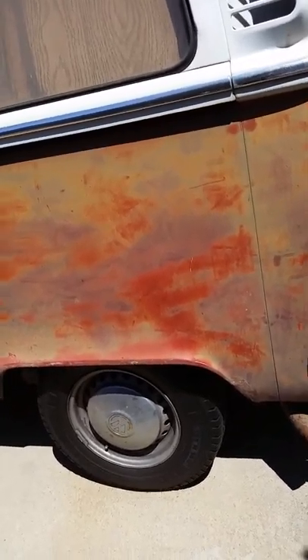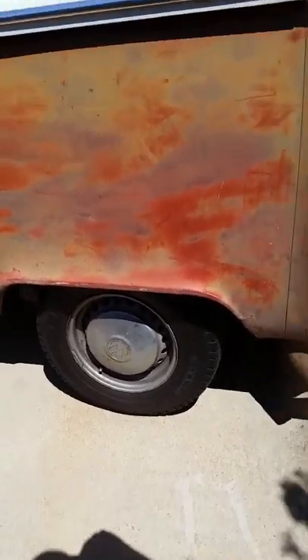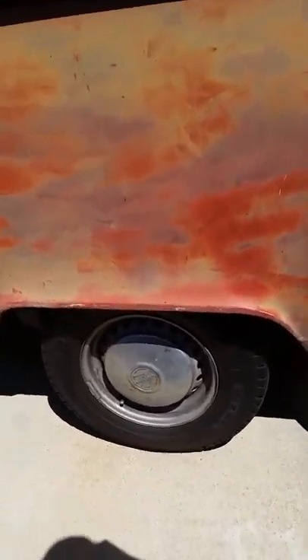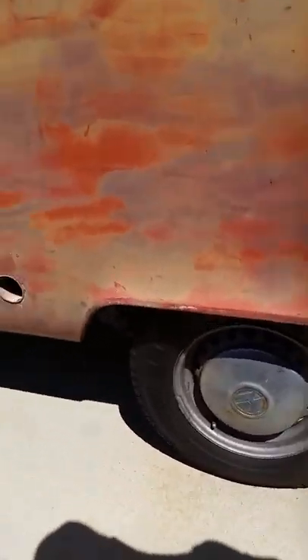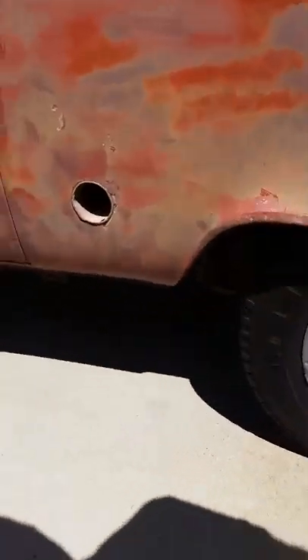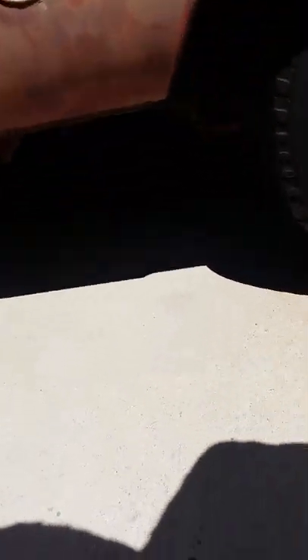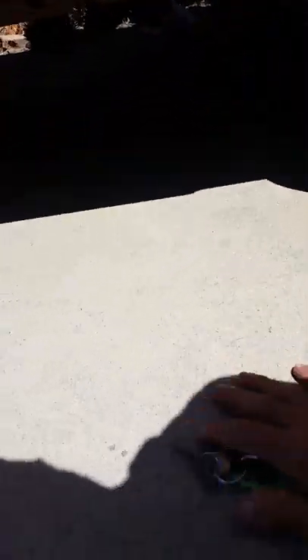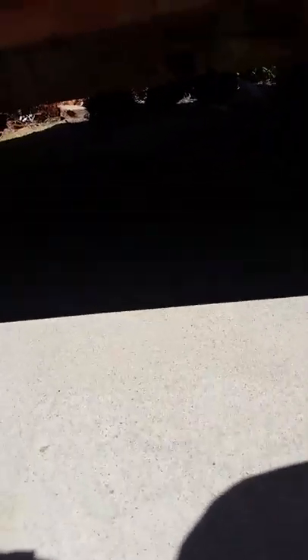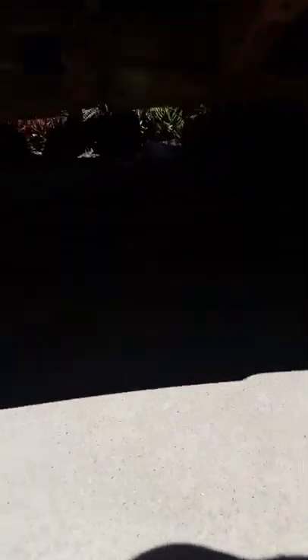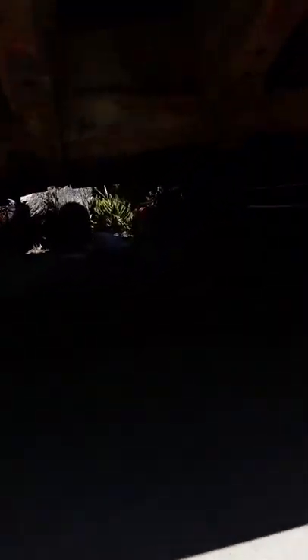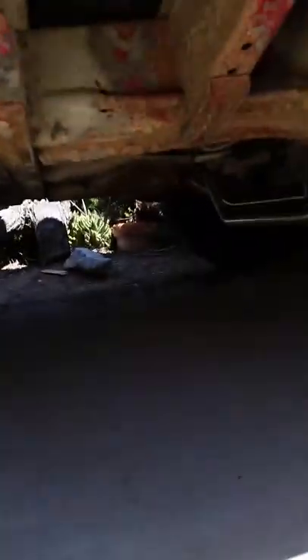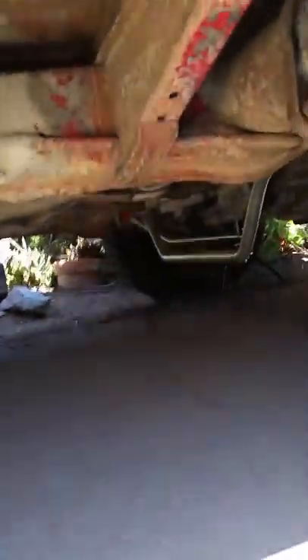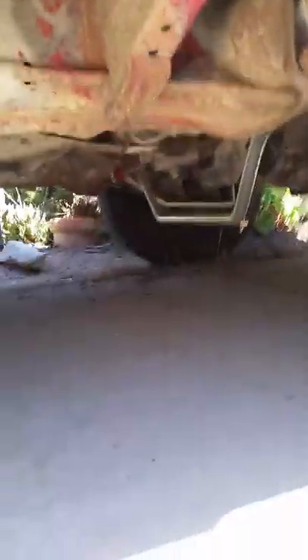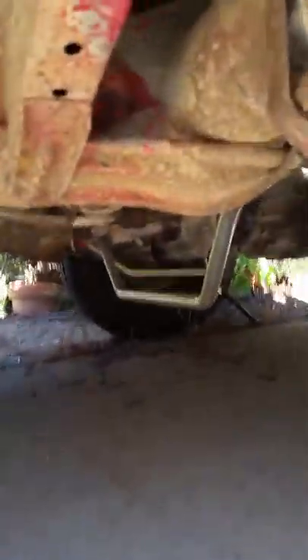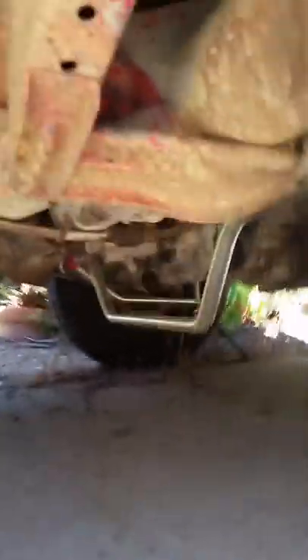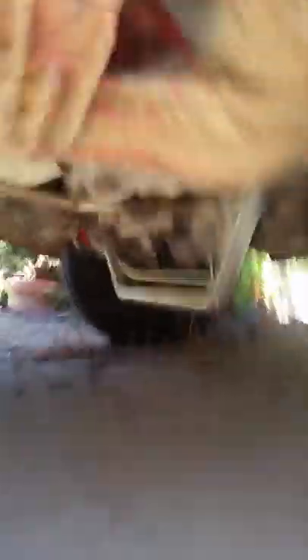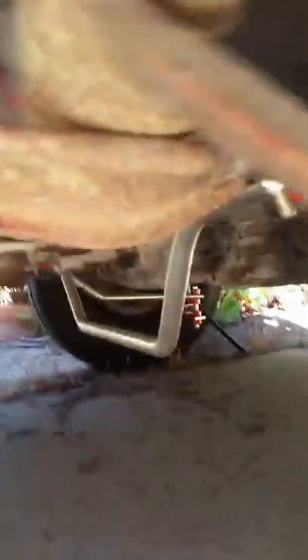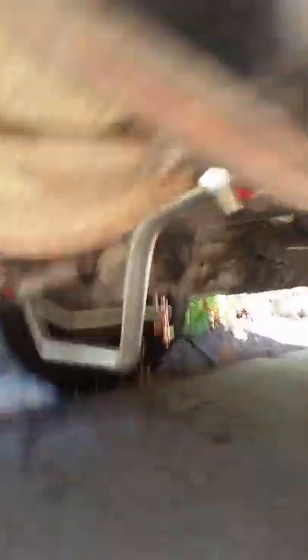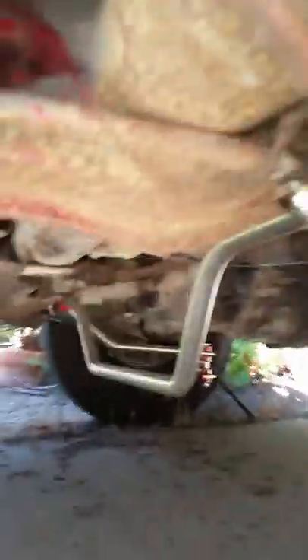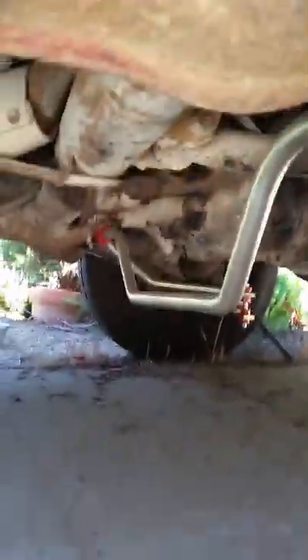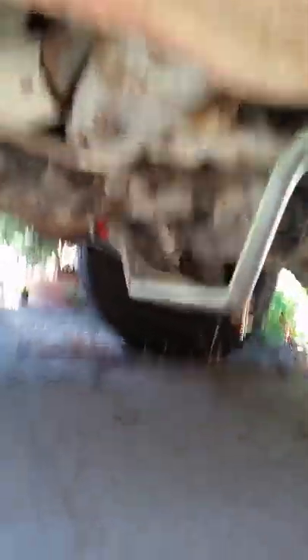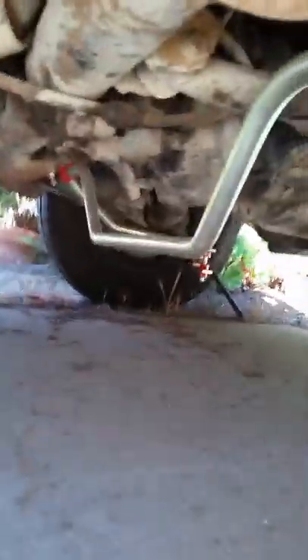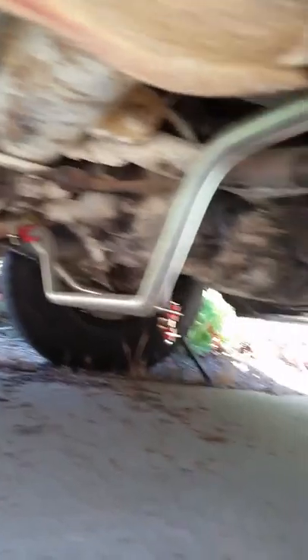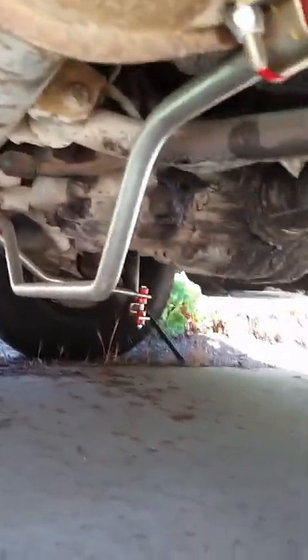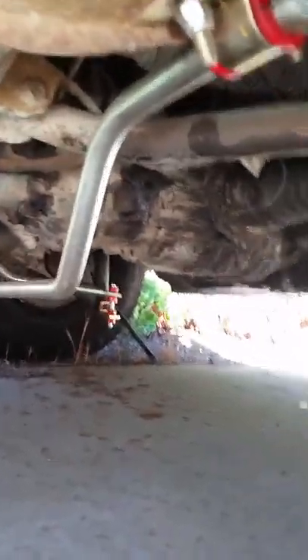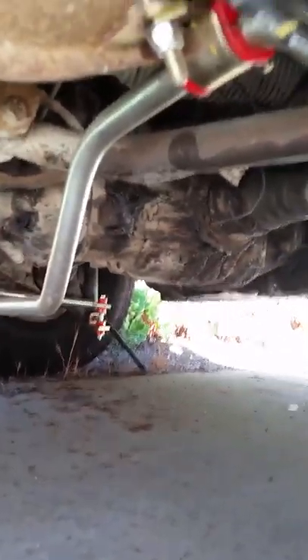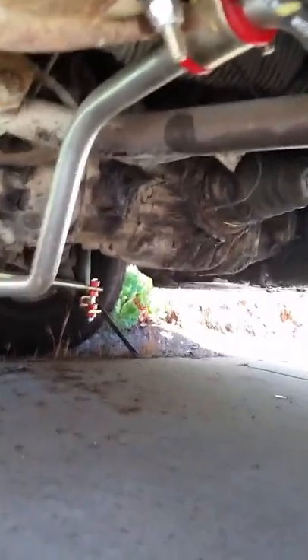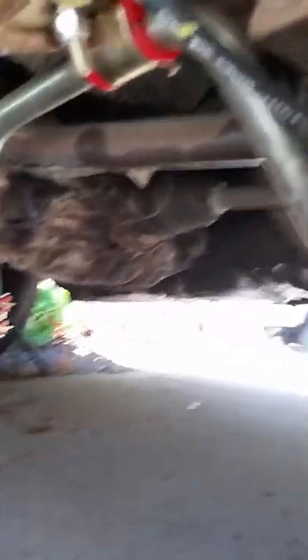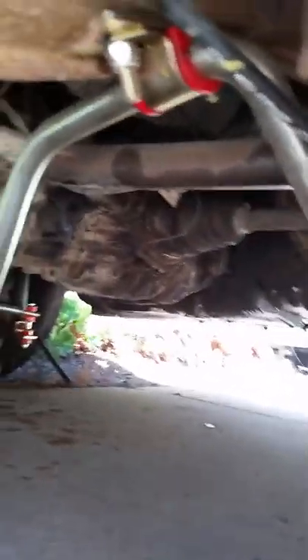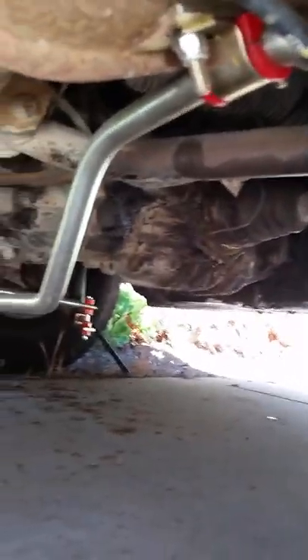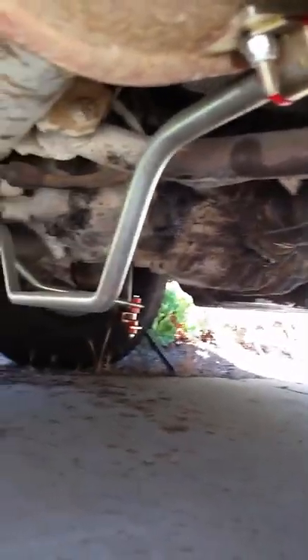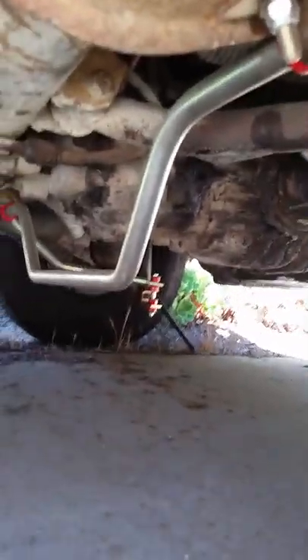It's got a sway bar underneath — there it is, a full heavy-duty sway bar. This thing handled great on the freeway; the wind won't blow you around.